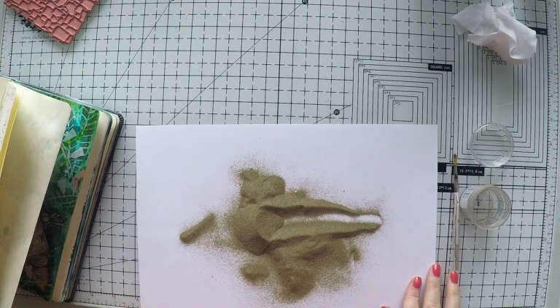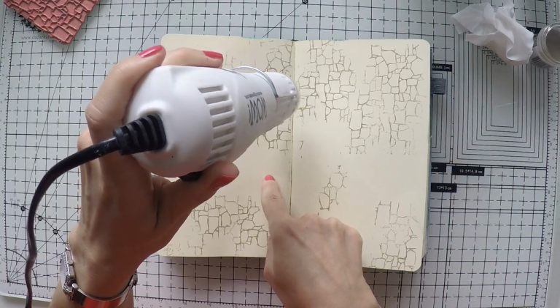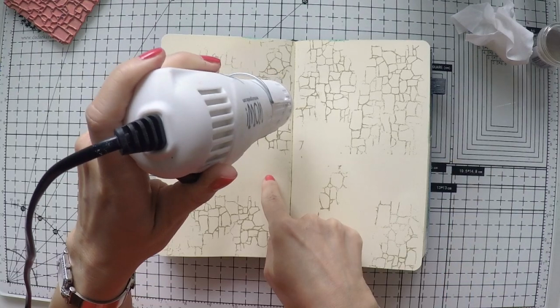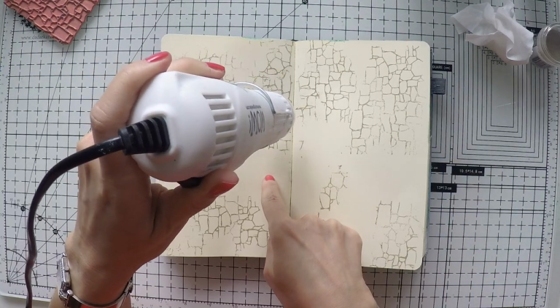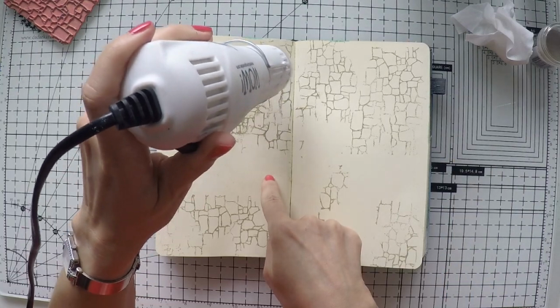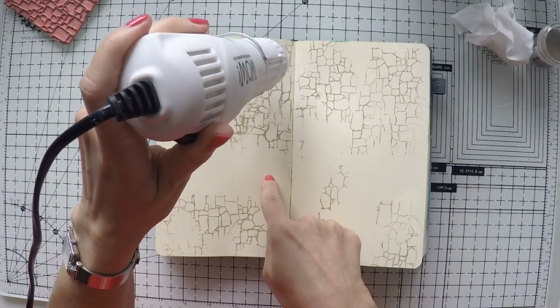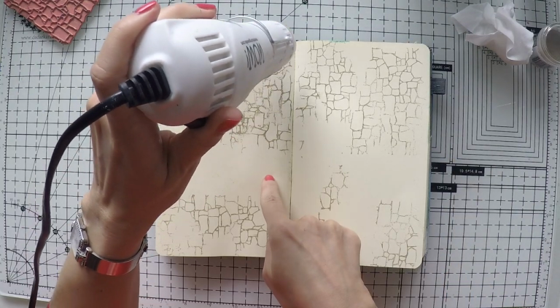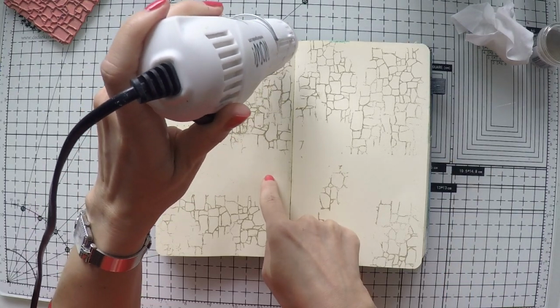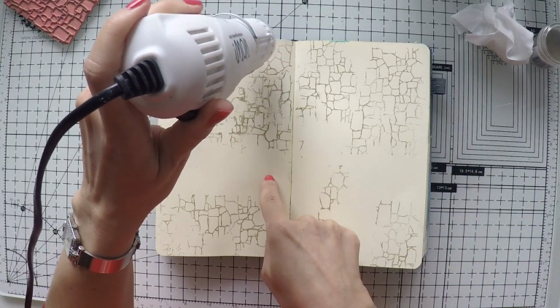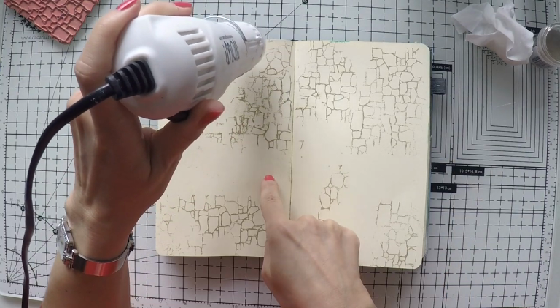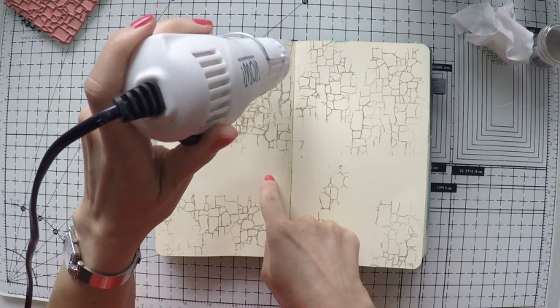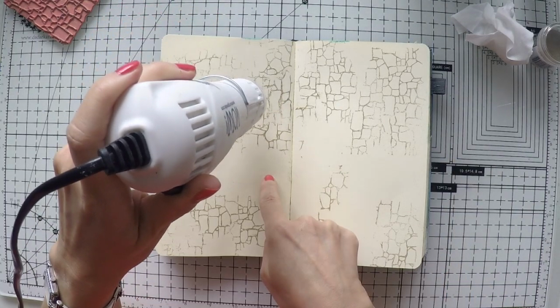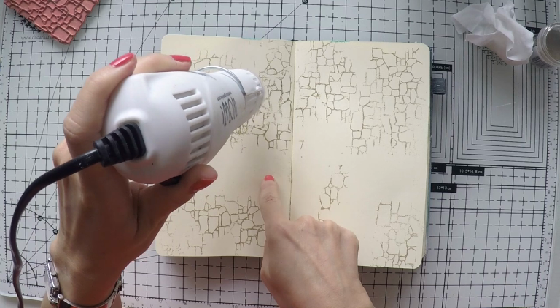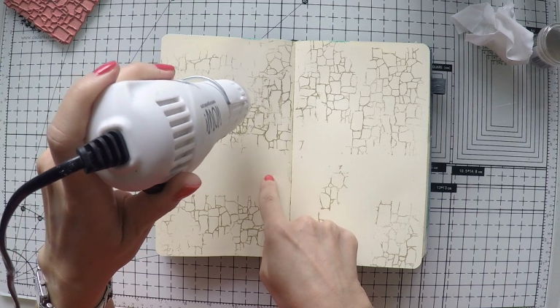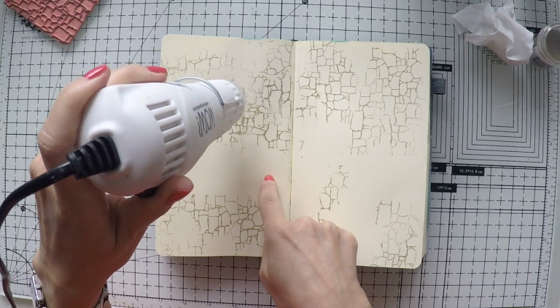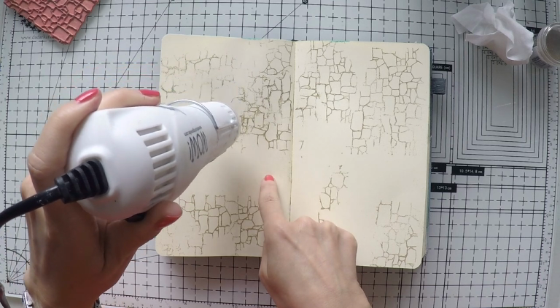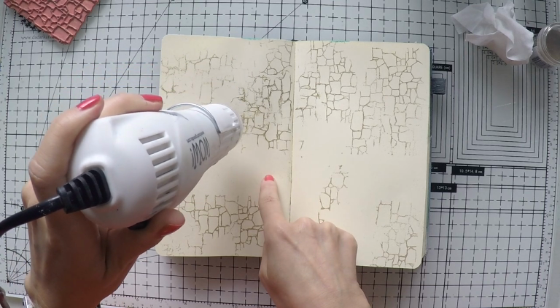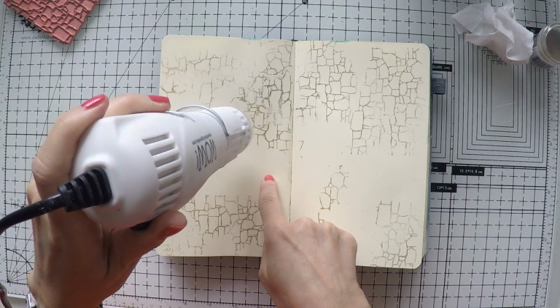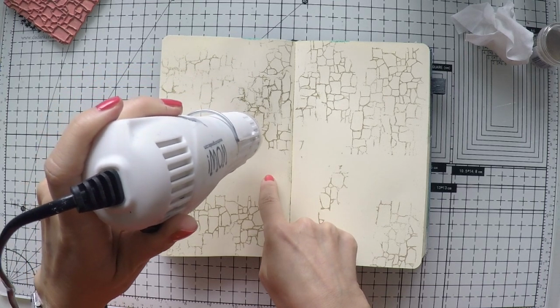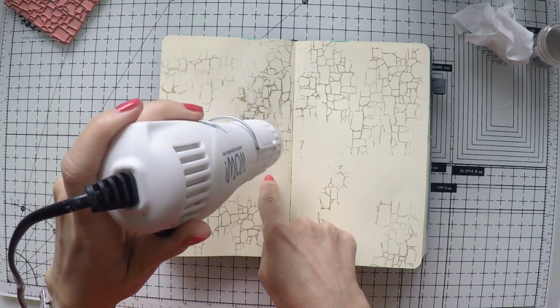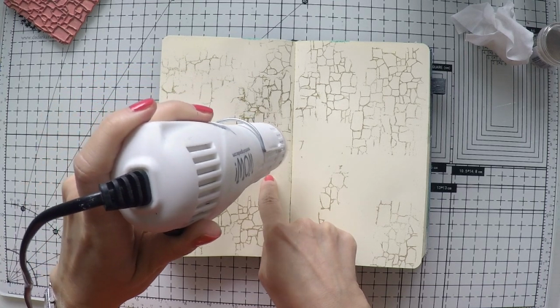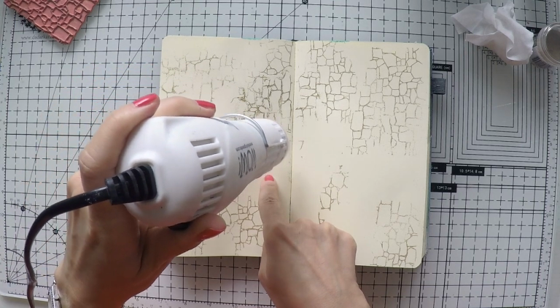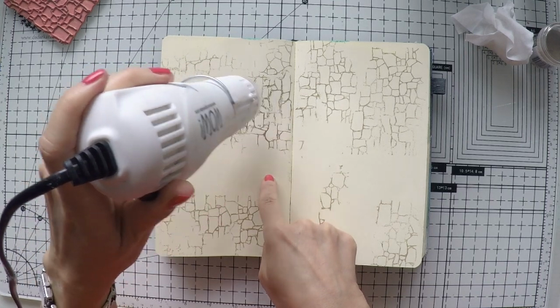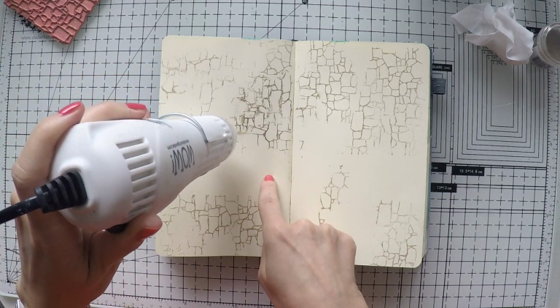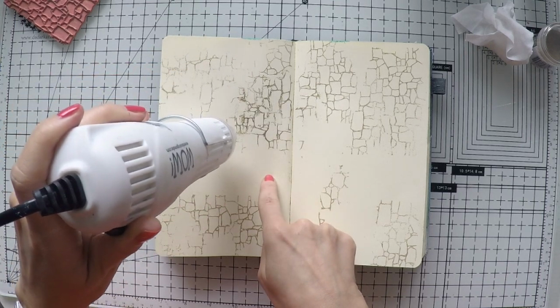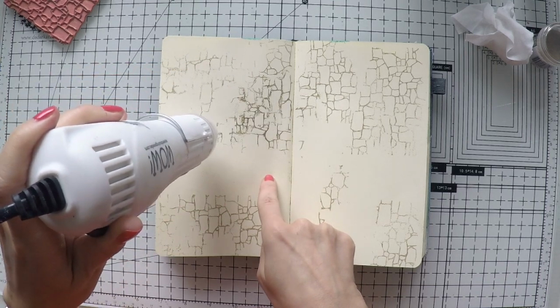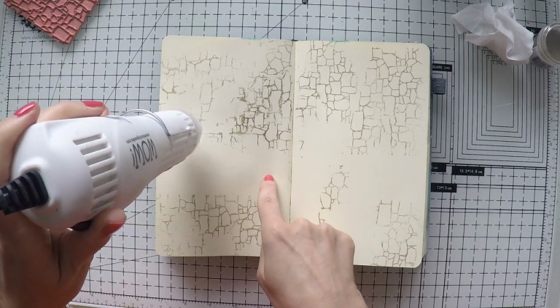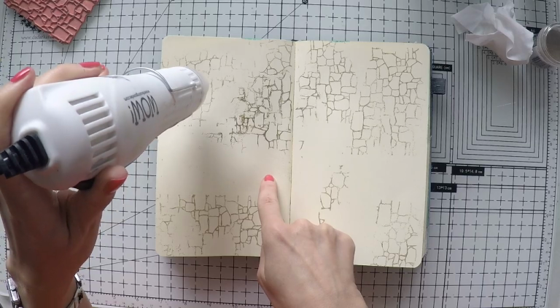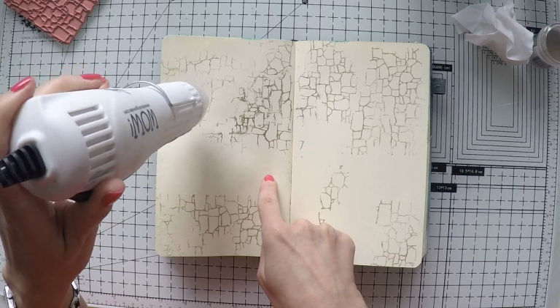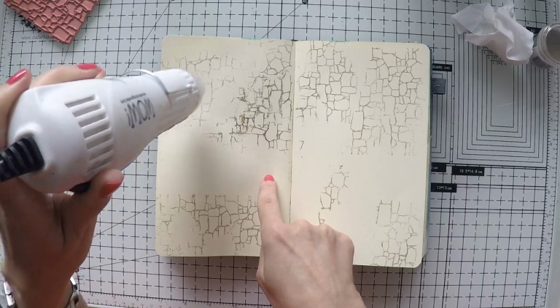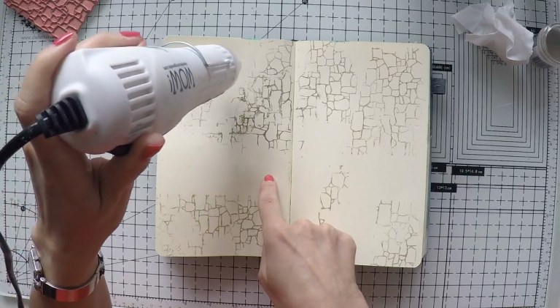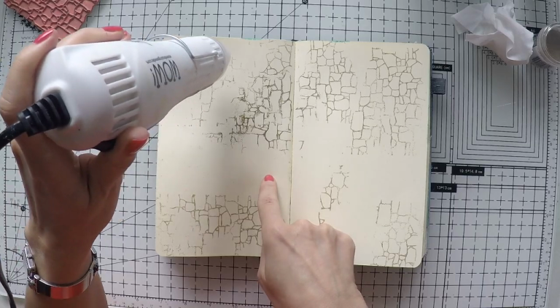Anyway, I covered my pages. I'm now using my embossing heat tool — this is from Wahl and I really like it. And now there are some gold details on my page.